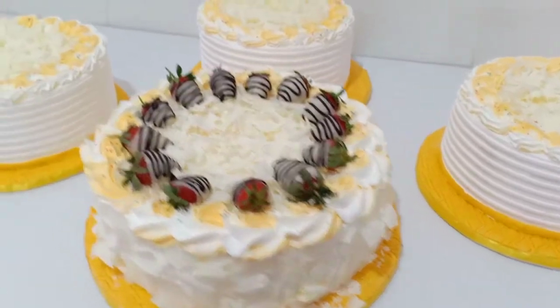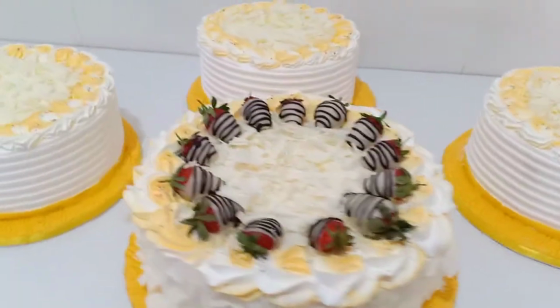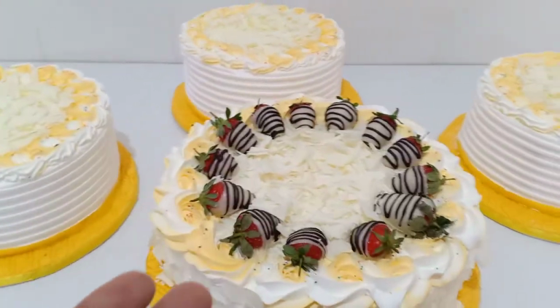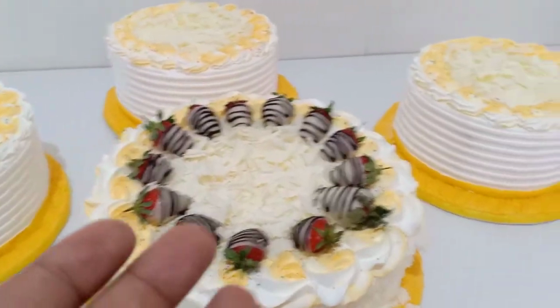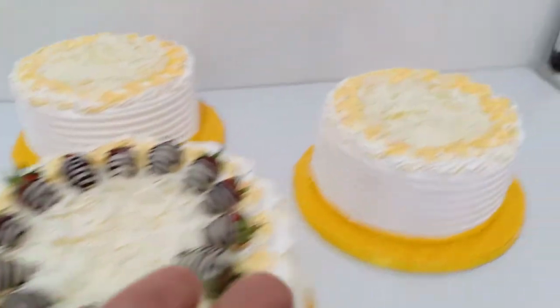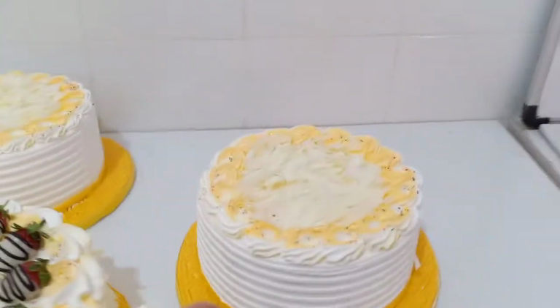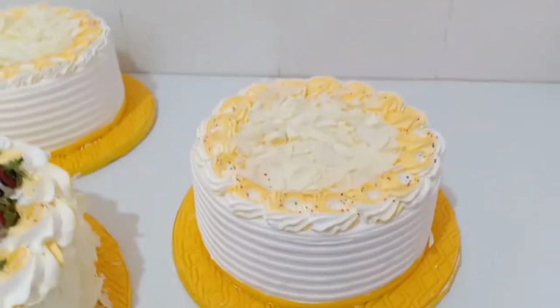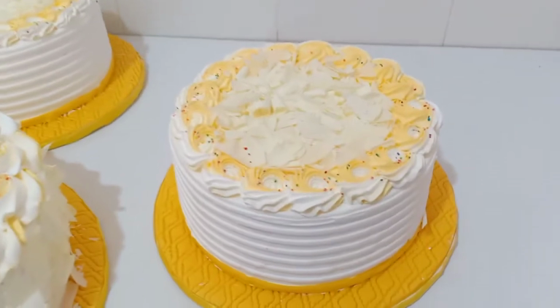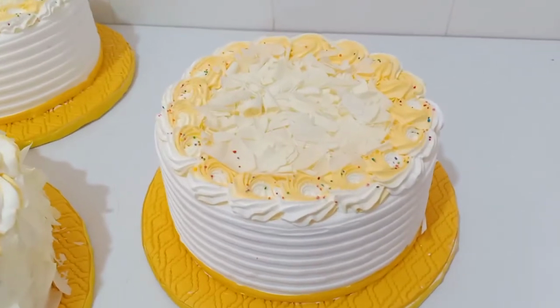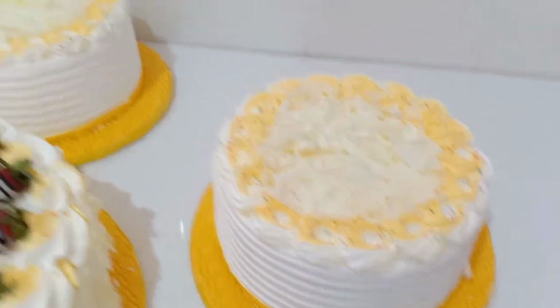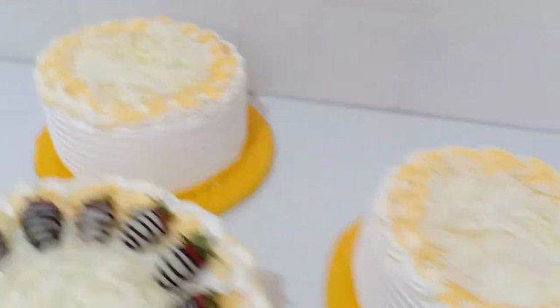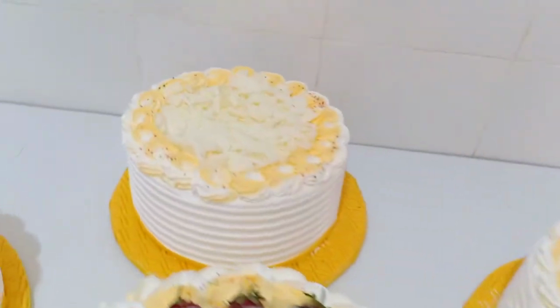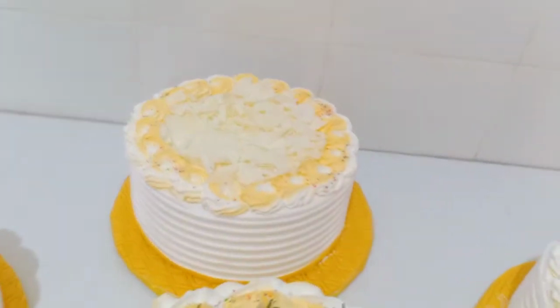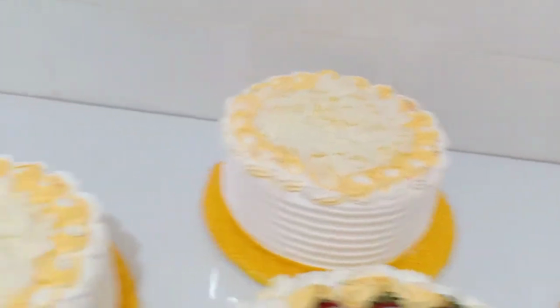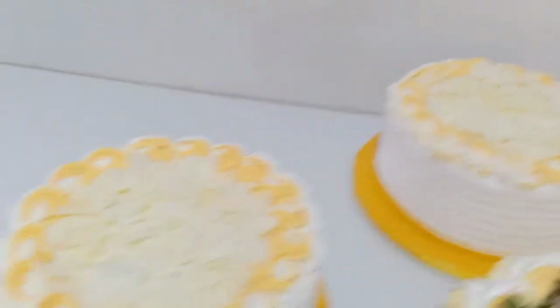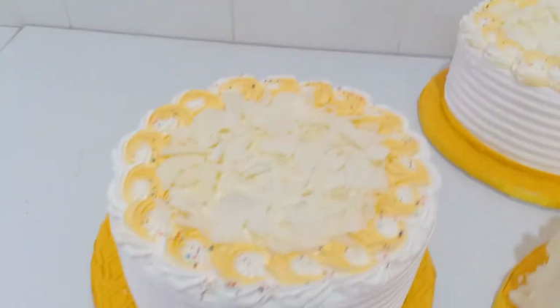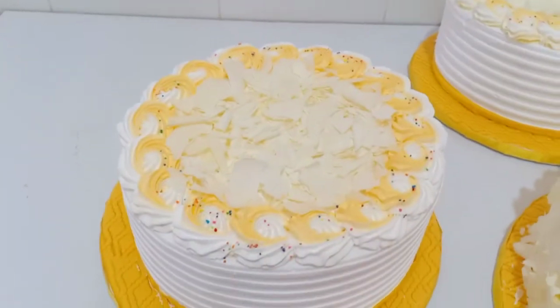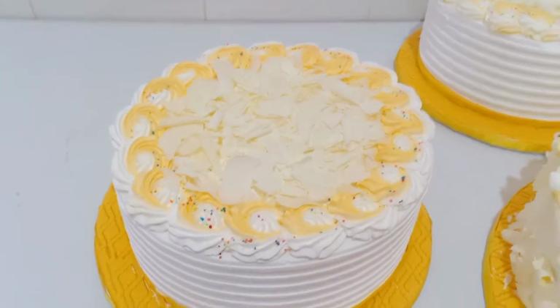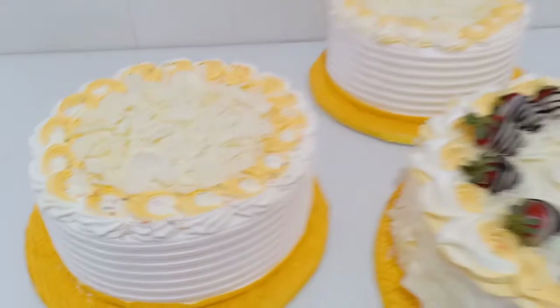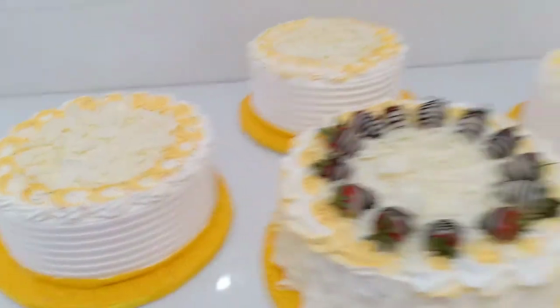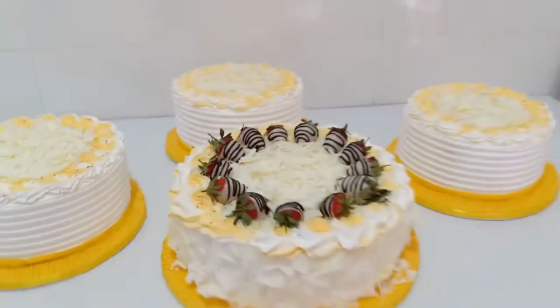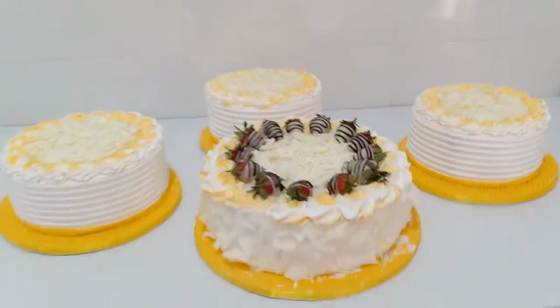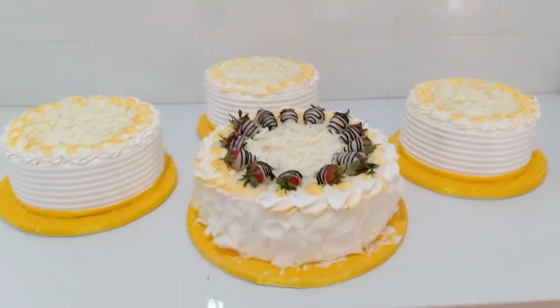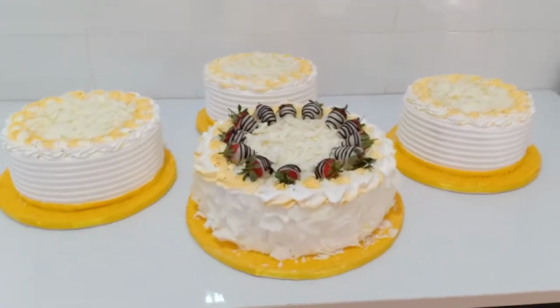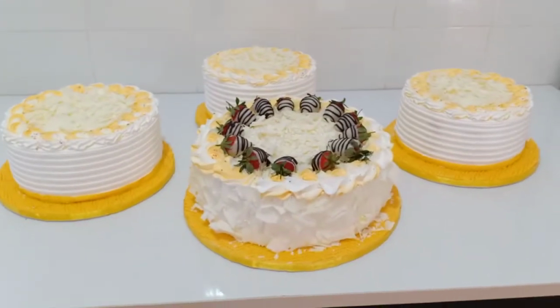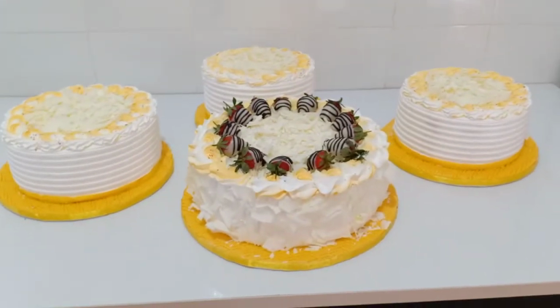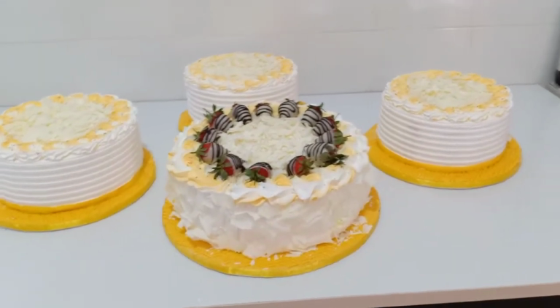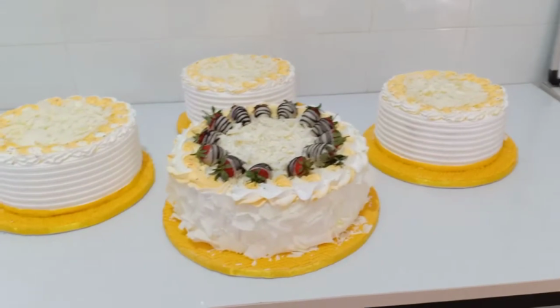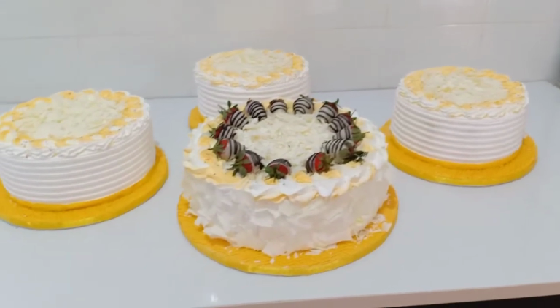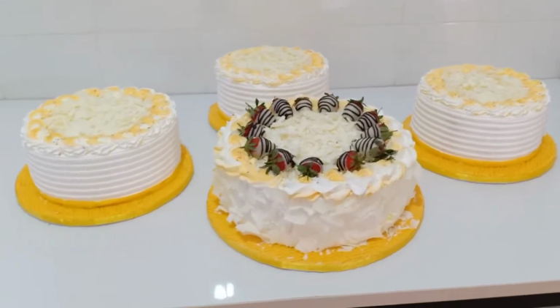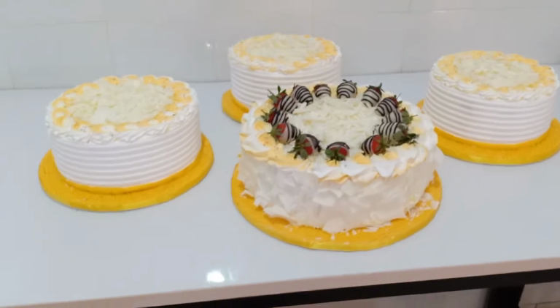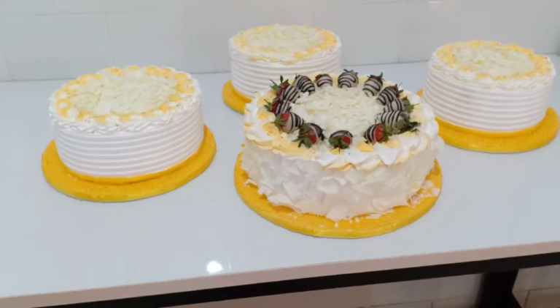So we've done the shavings on top of the other cakes — the three giveaways. And the theme color was white and gold, so that's what we did.